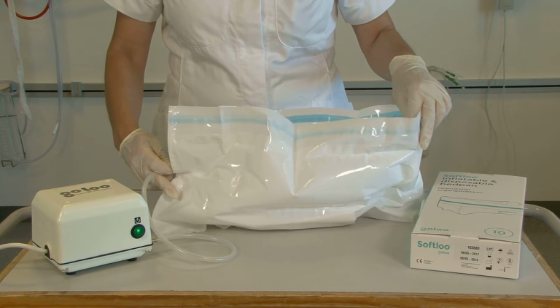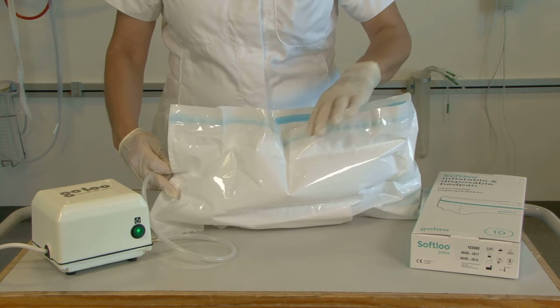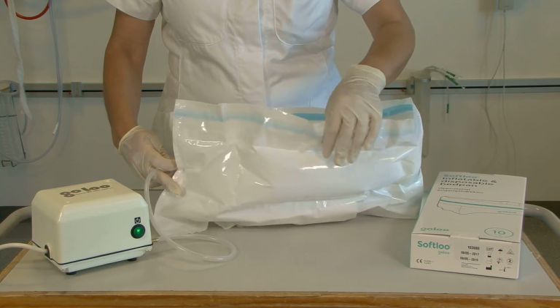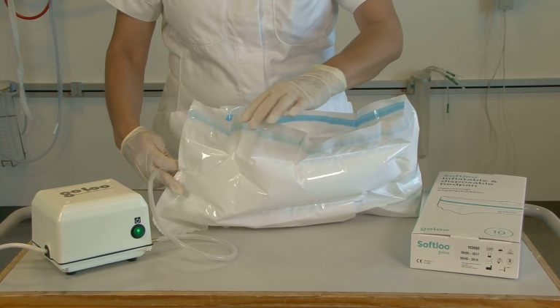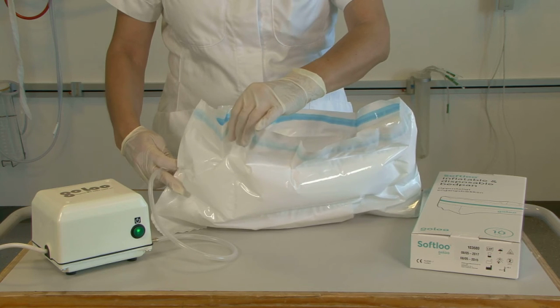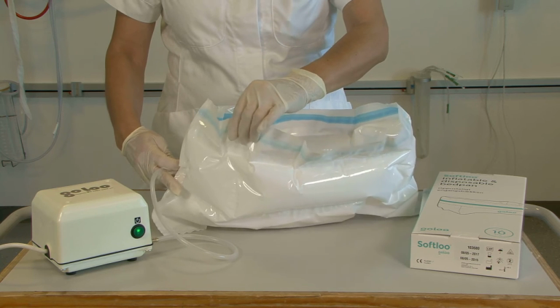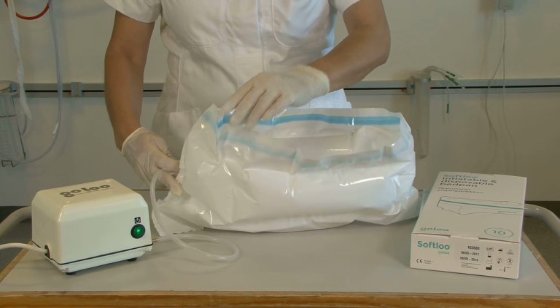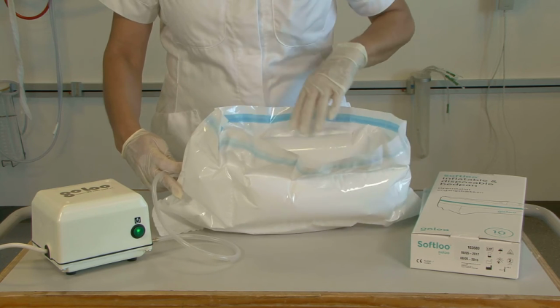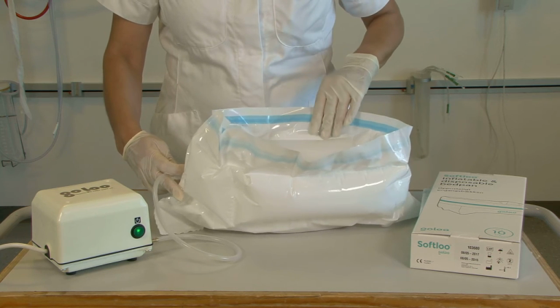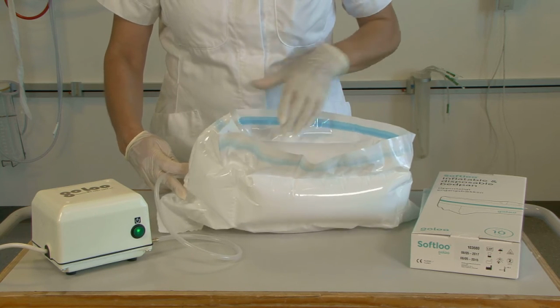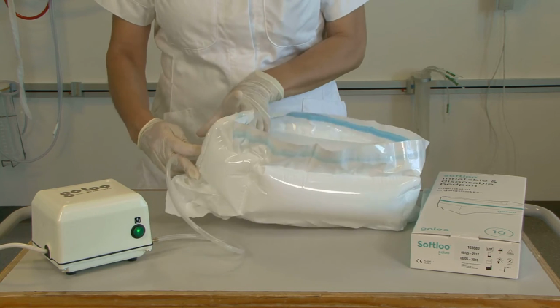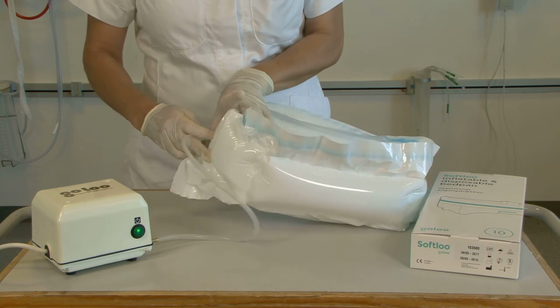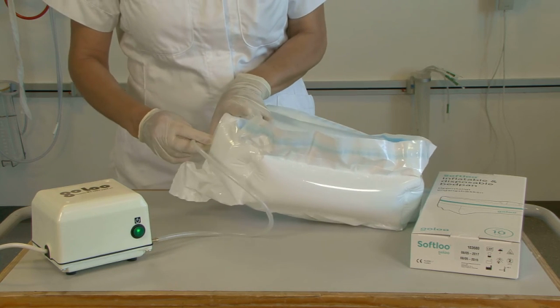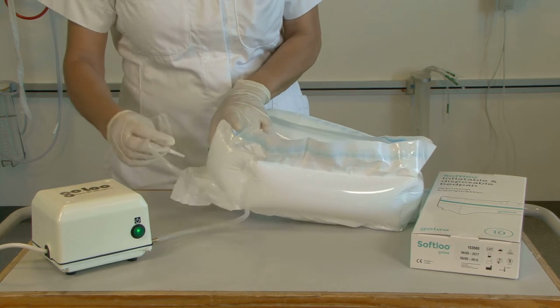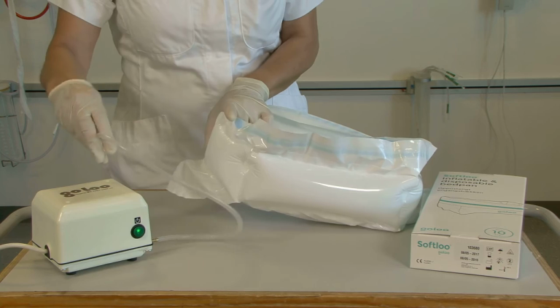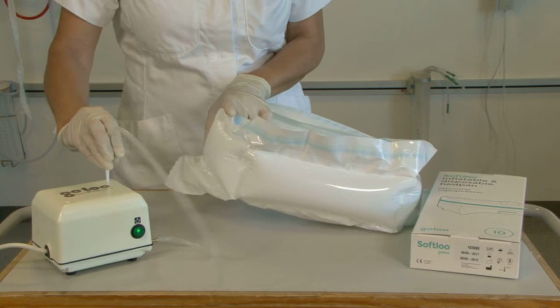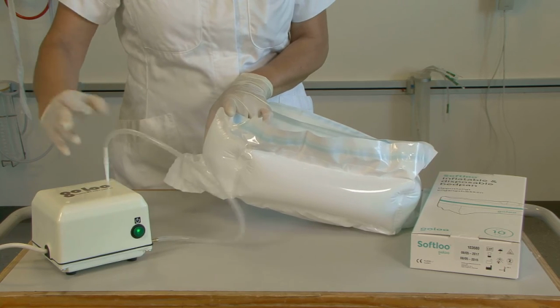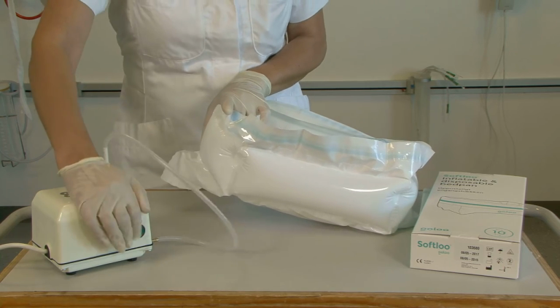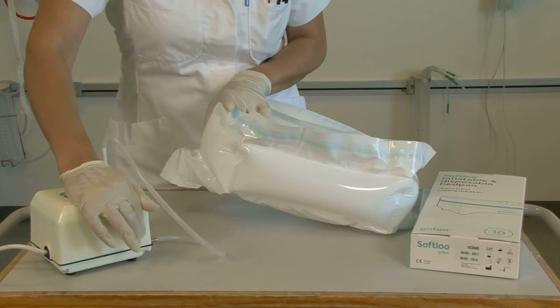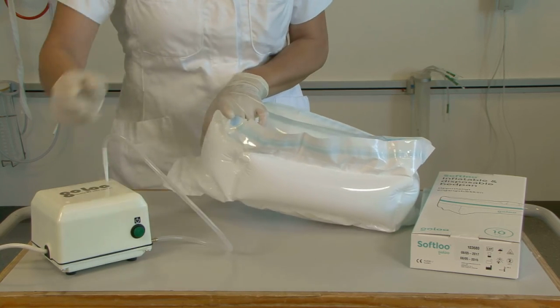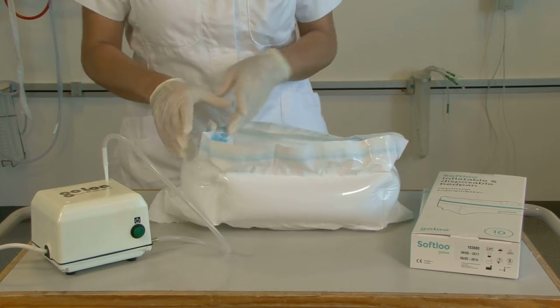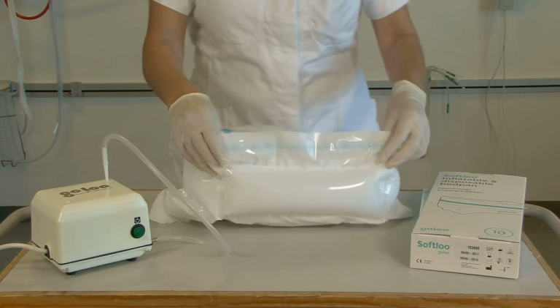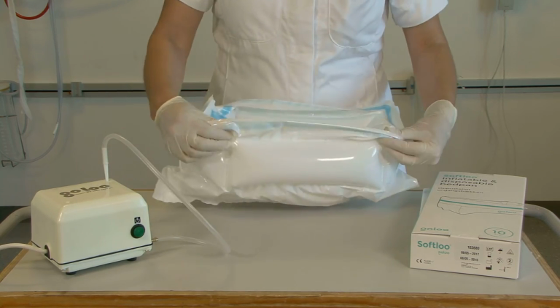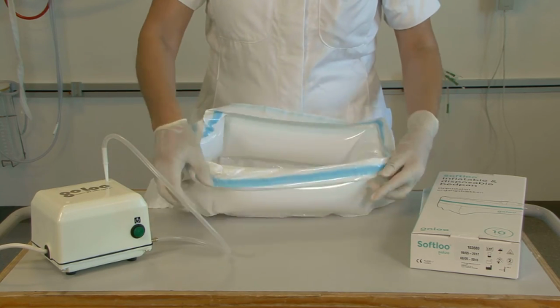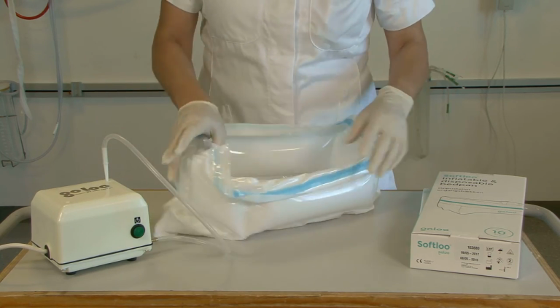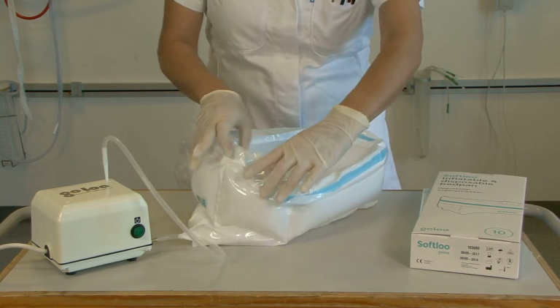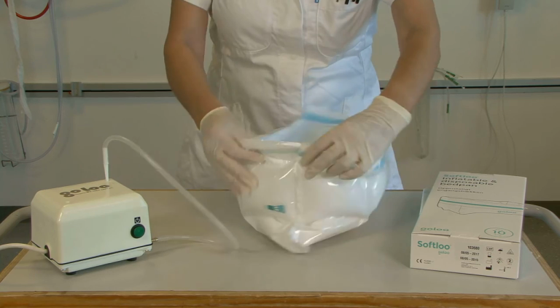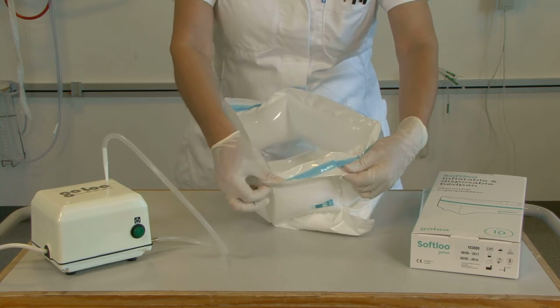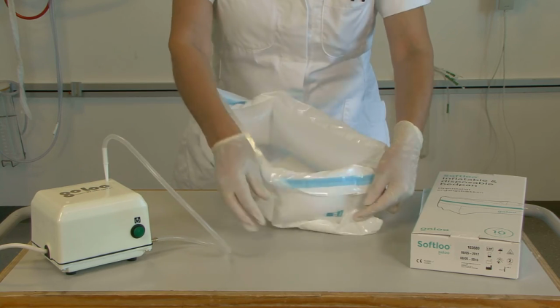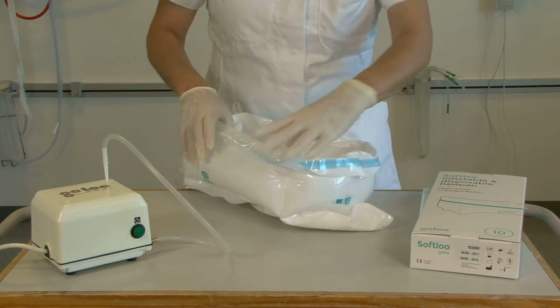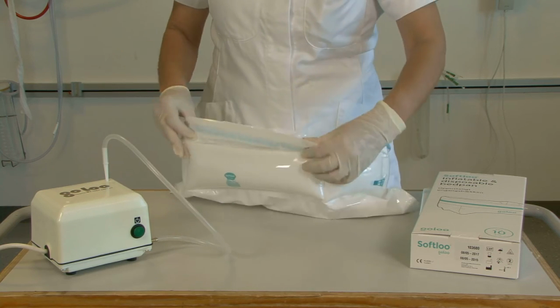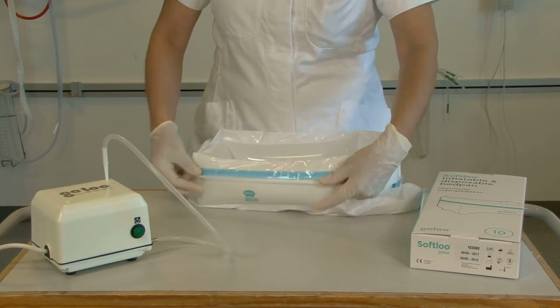Once the bag is inflated, remove the nozzle and turn off the pump. The air intake closes automatically so there is no release of air. Roll down the upper edge of the bag and it is ready to use.